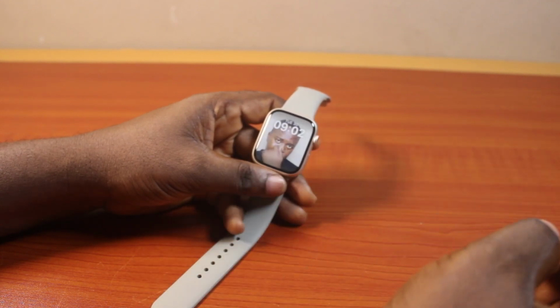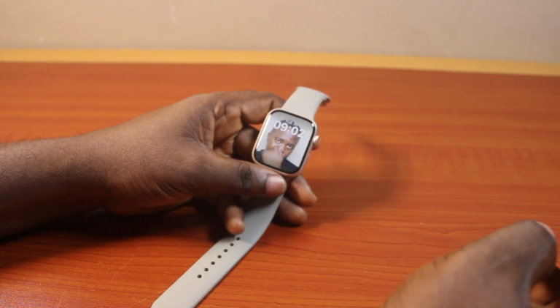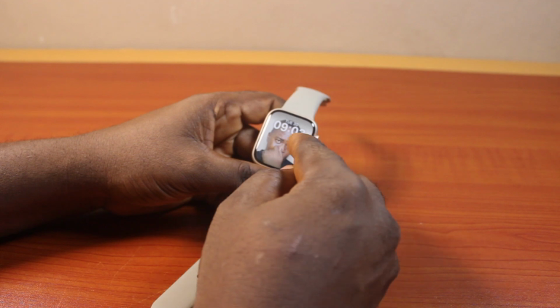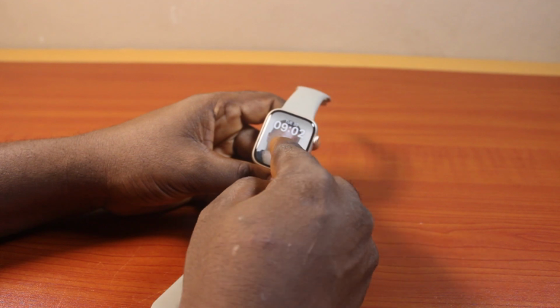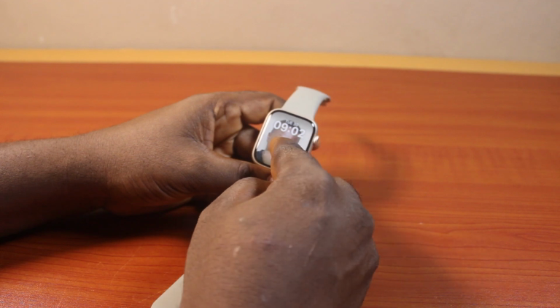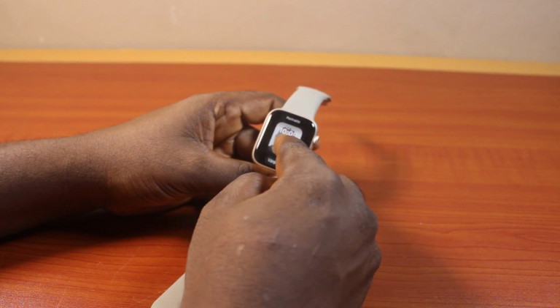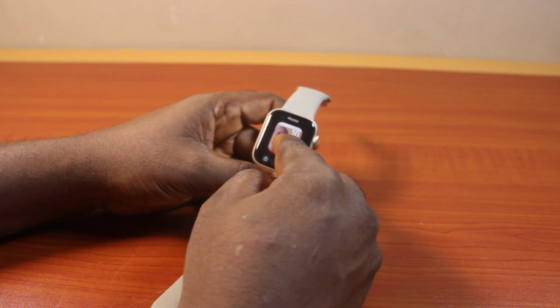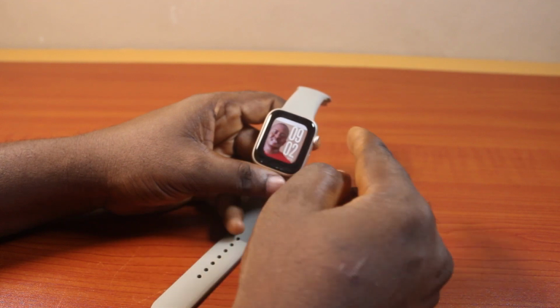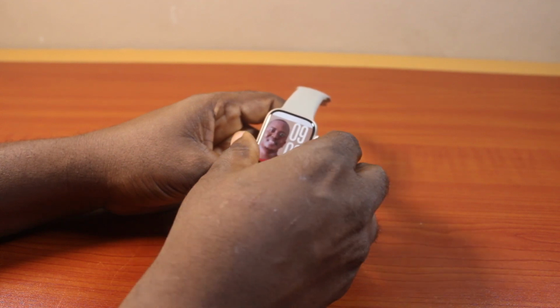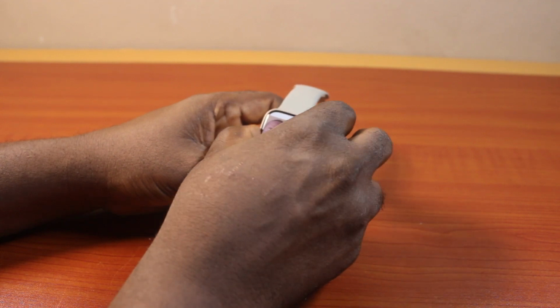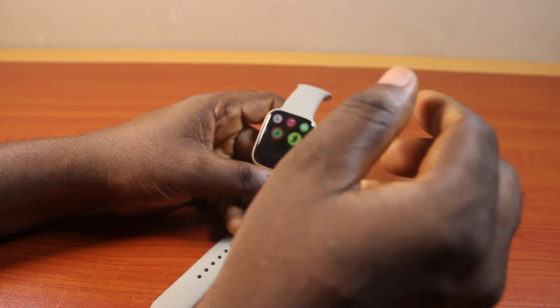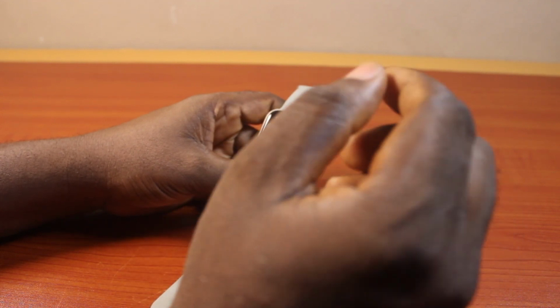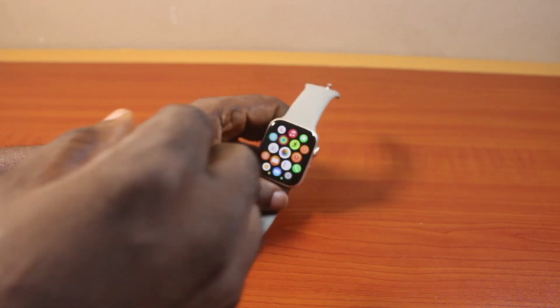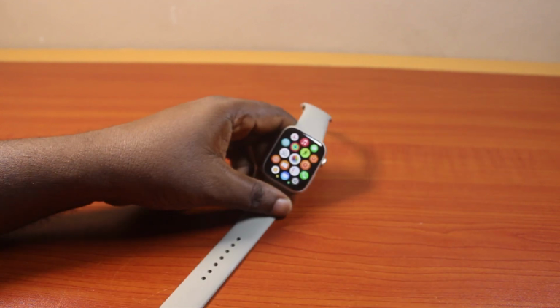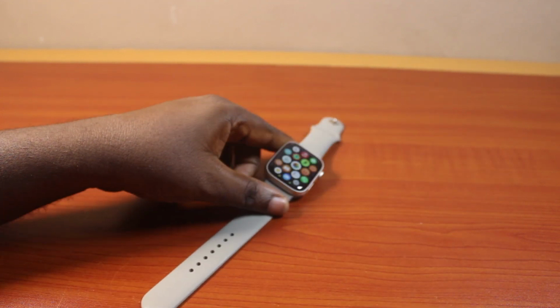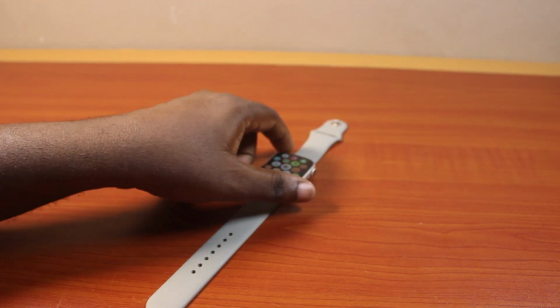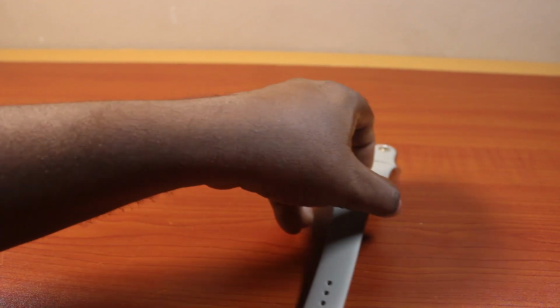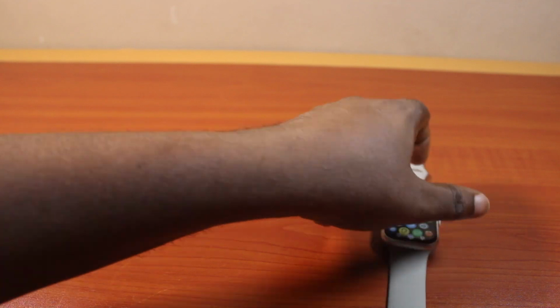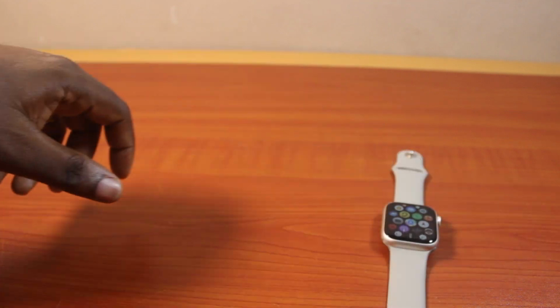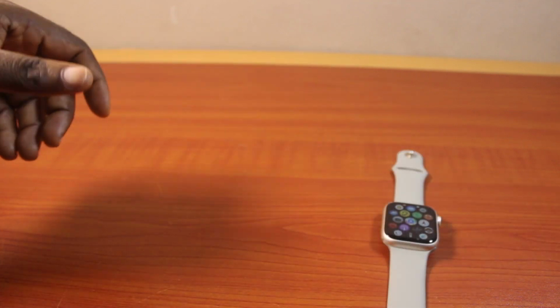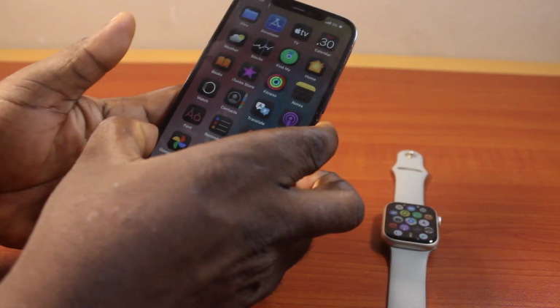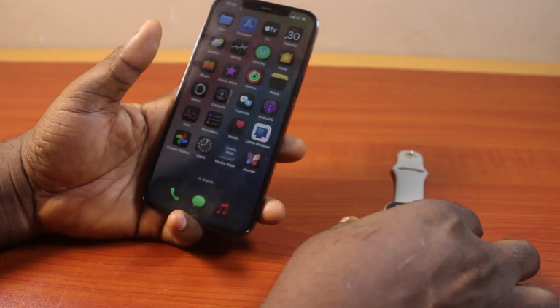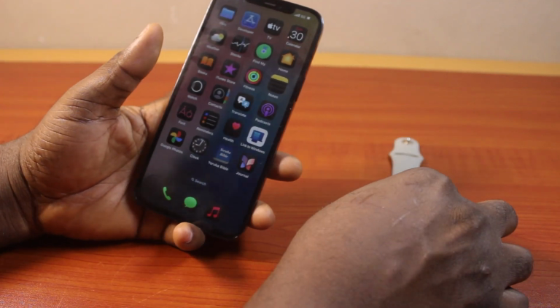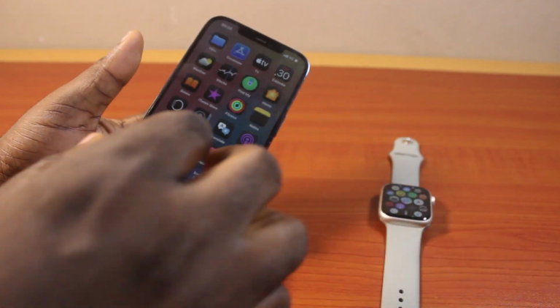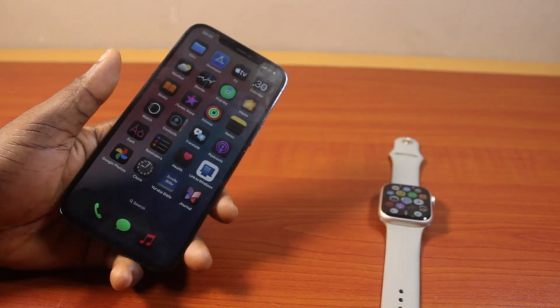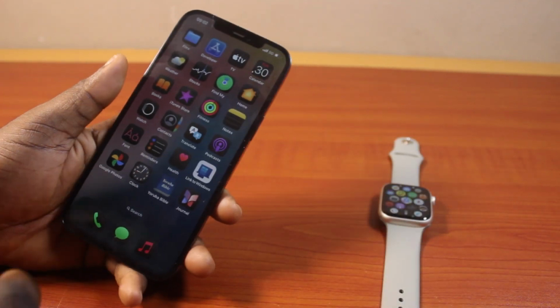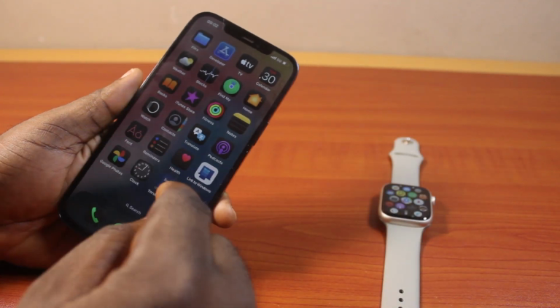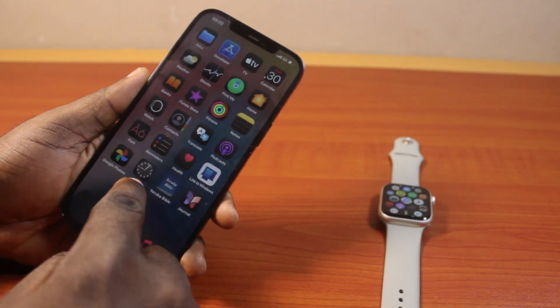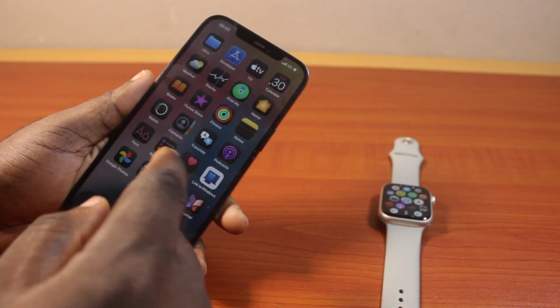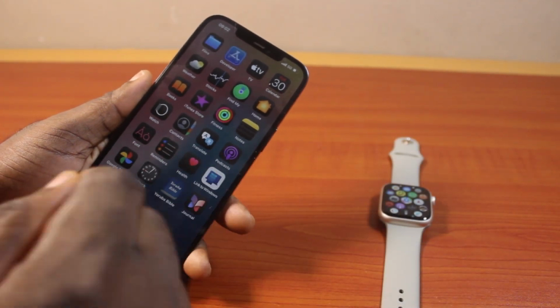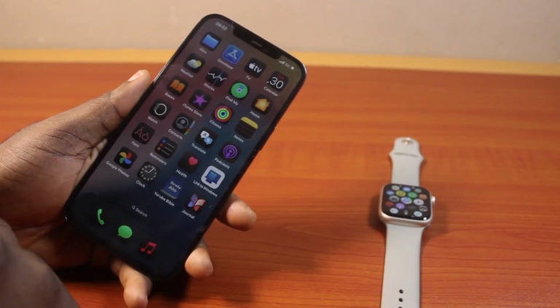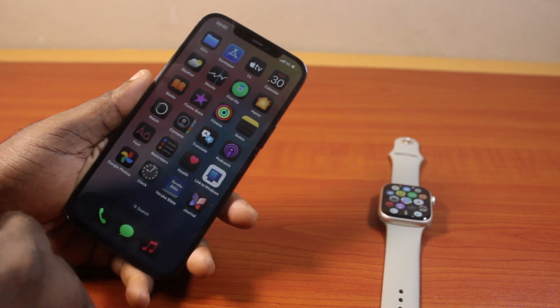If you found this helpful and informative, please don't forget to like and subscribe. Now before you can set a custom watch face on your Apple Watch Series 9, you need to get your iPhone that is connected to your Apple Watch. Then on the iPhone, open the Watch app.